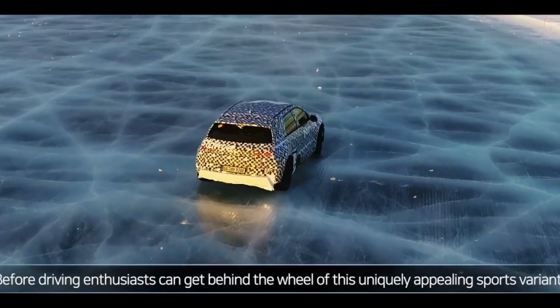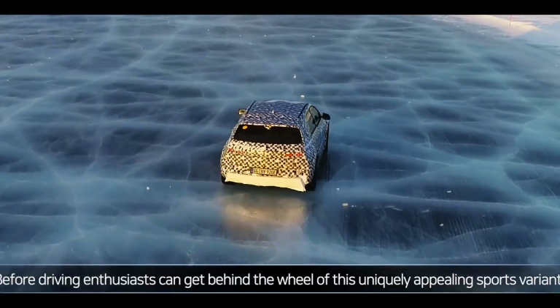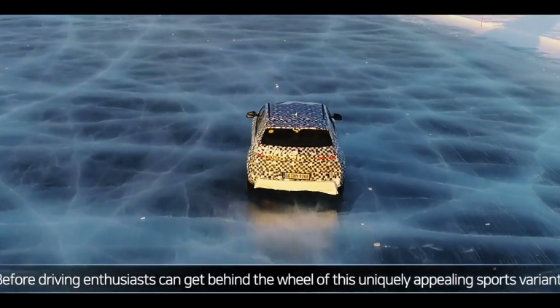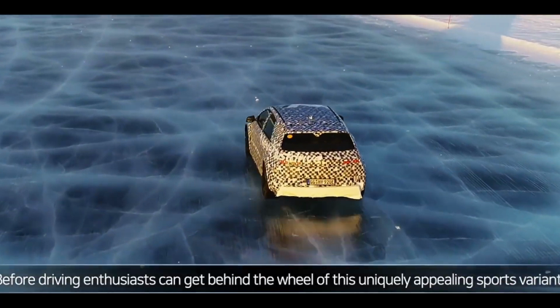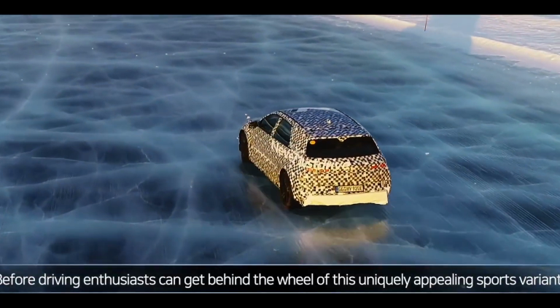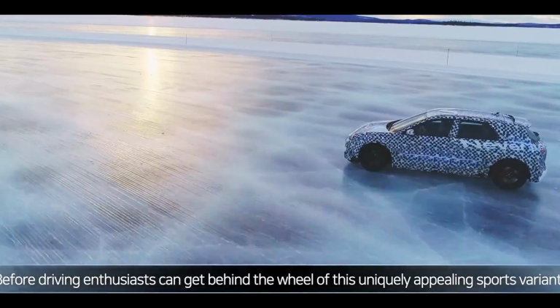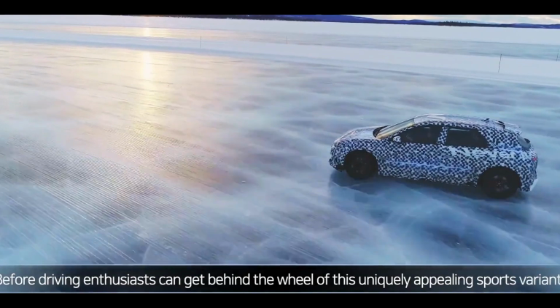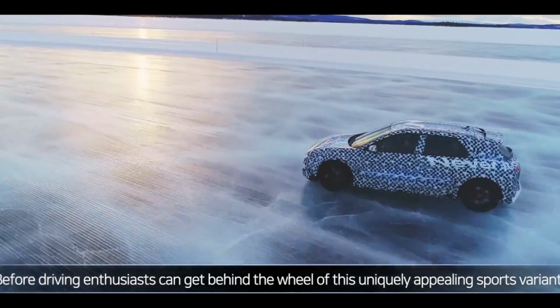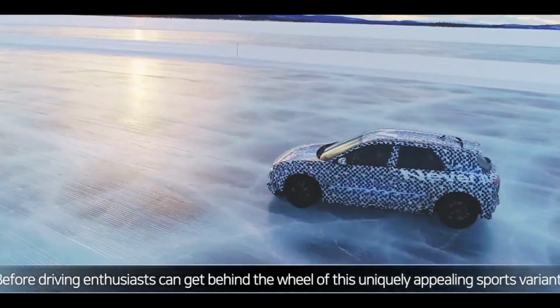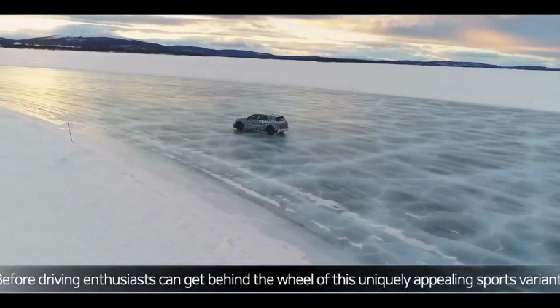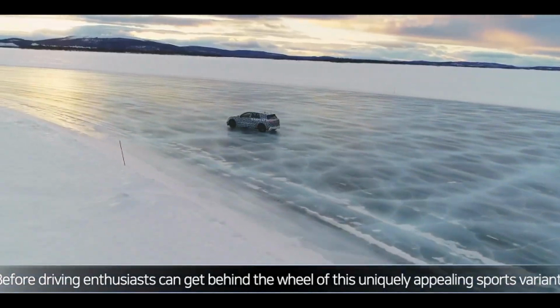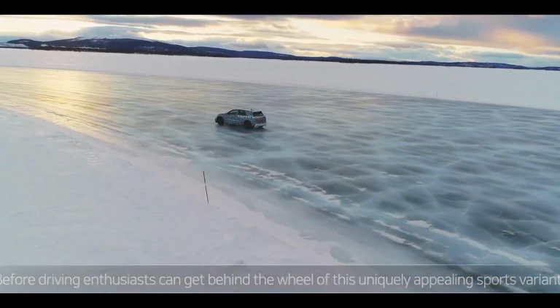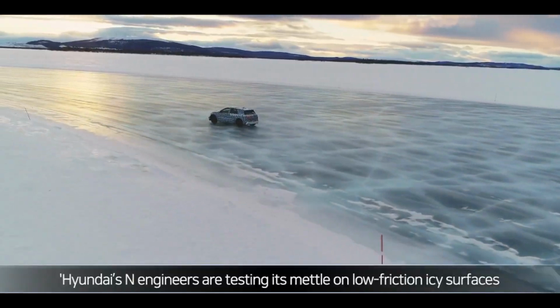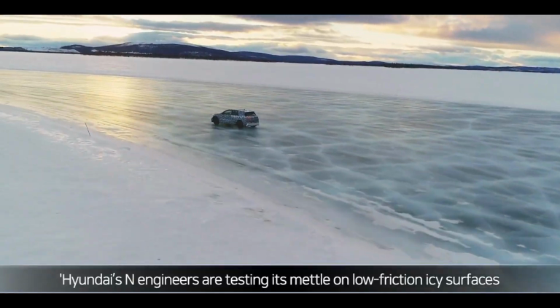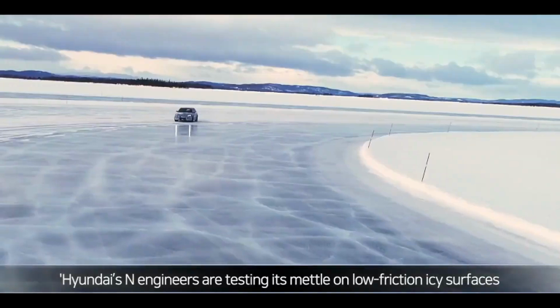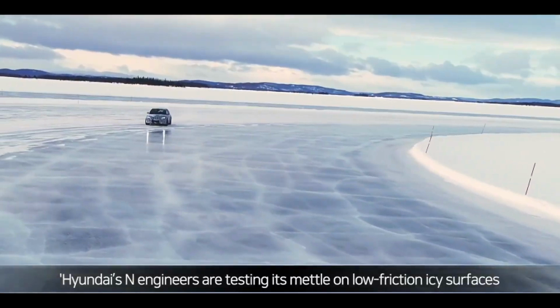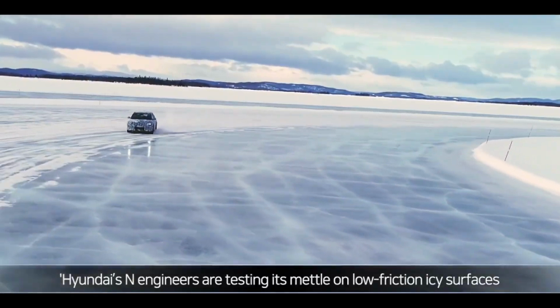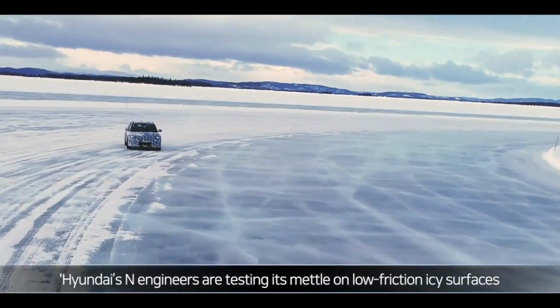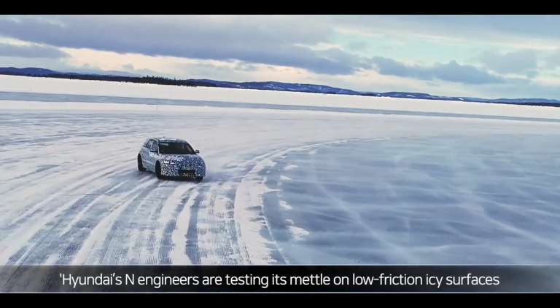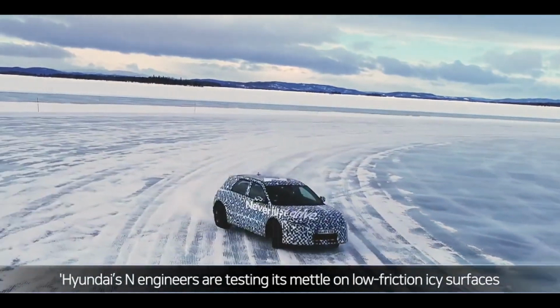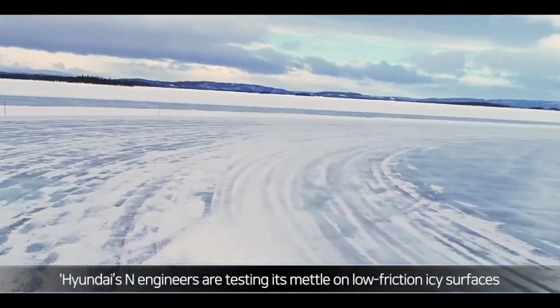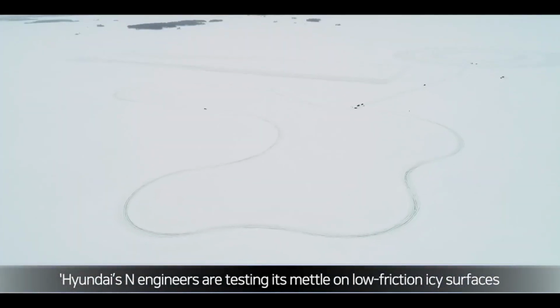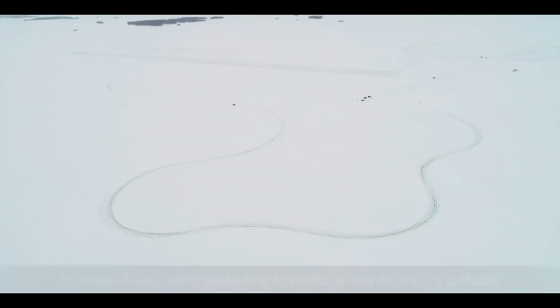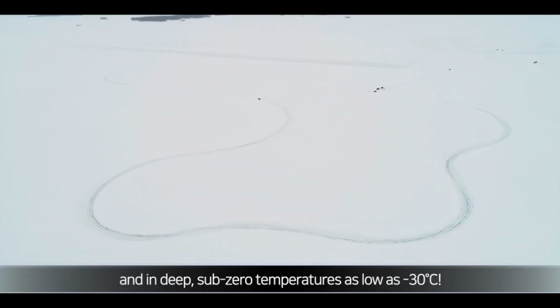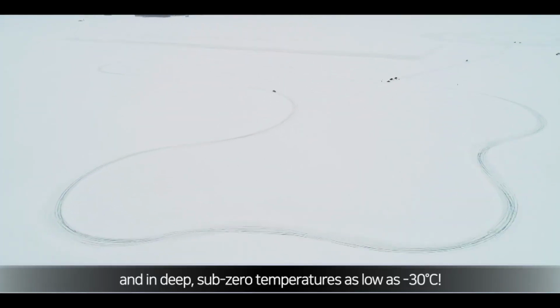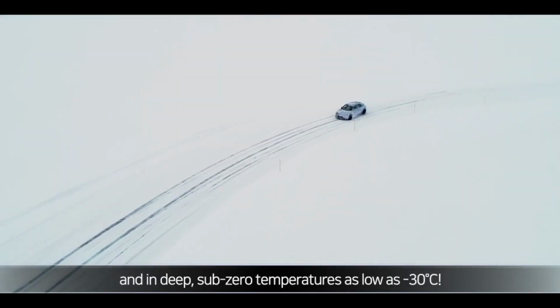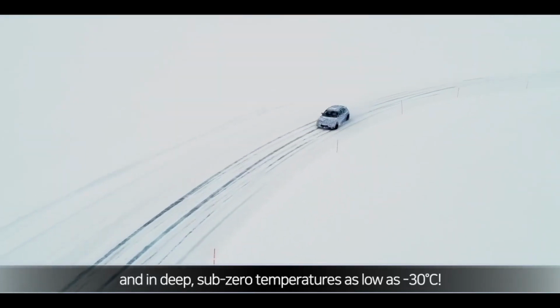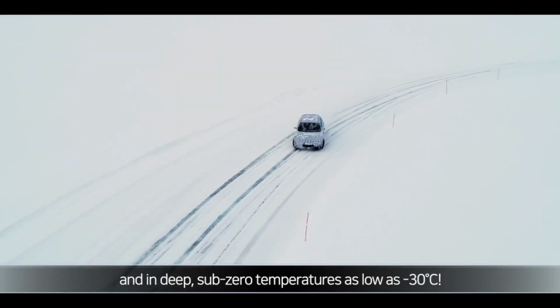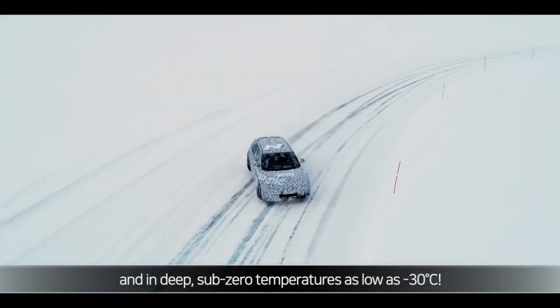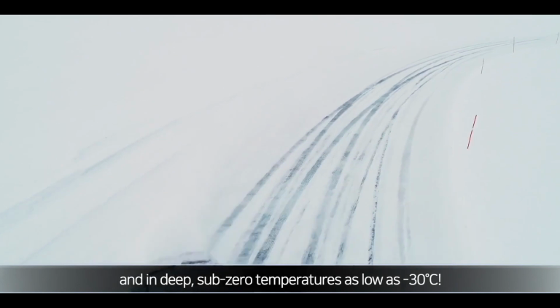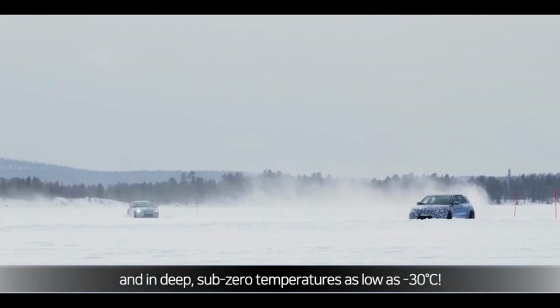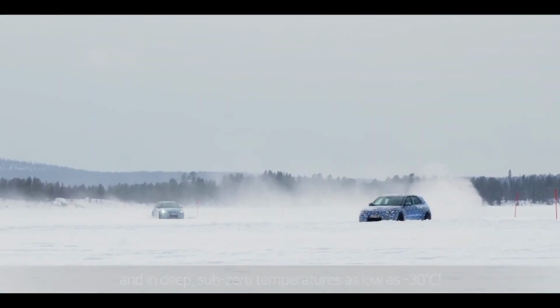Before driving enthusiasts can get behind the wheel of this uniquely appealing sports variant, Hyundai's N engineers are testing its mettle on low-friction, icy surfaces and in deep, sub-zero temperatures as low as negative 30 degrees Celsius.